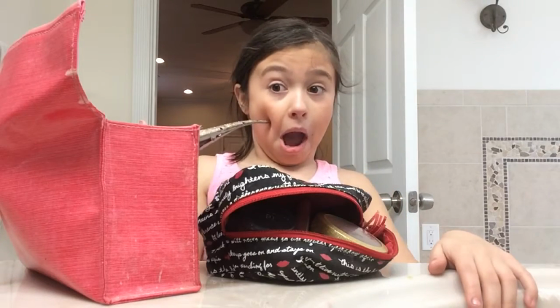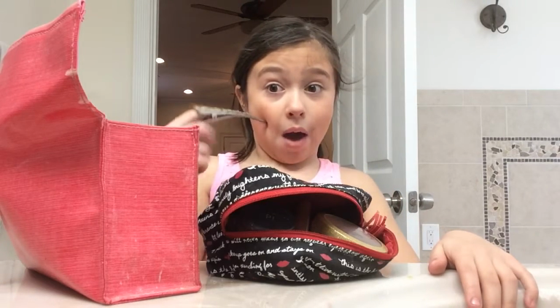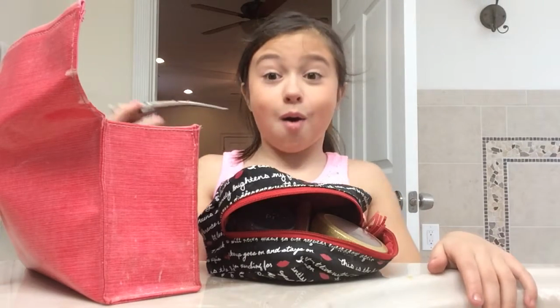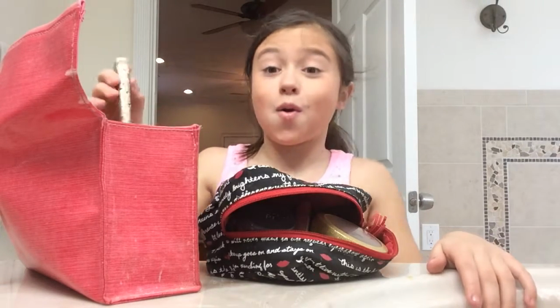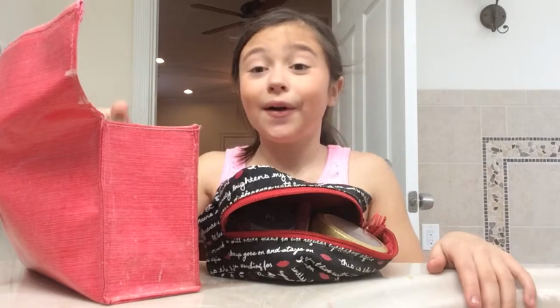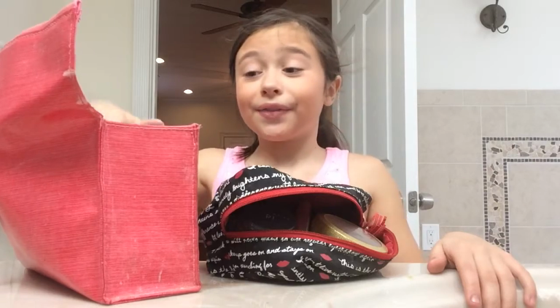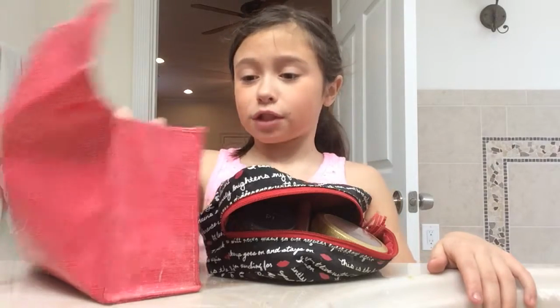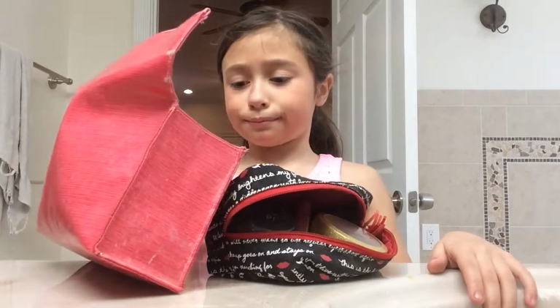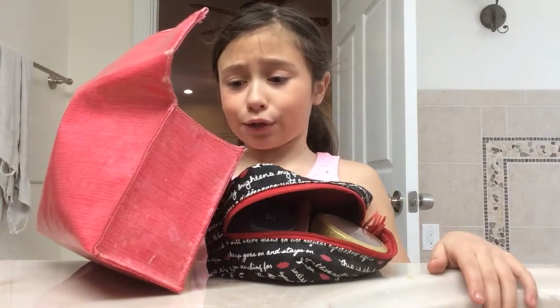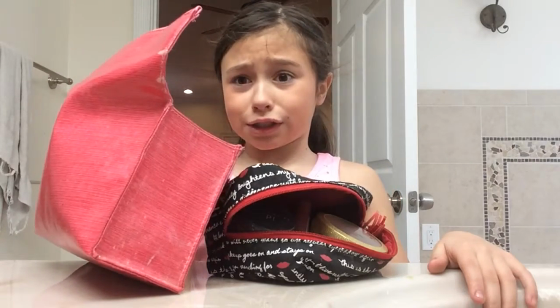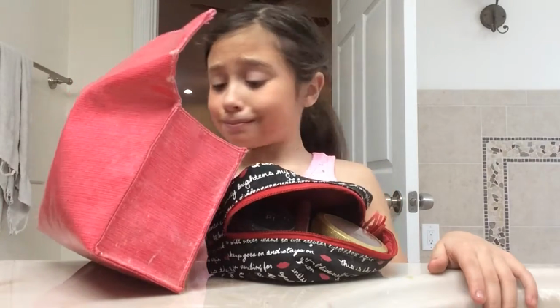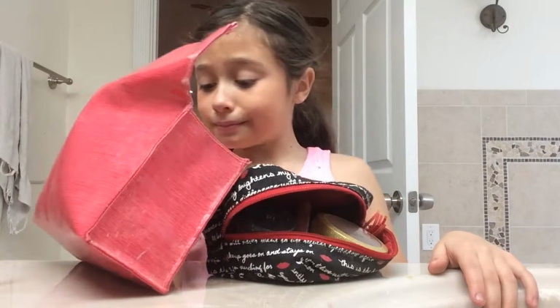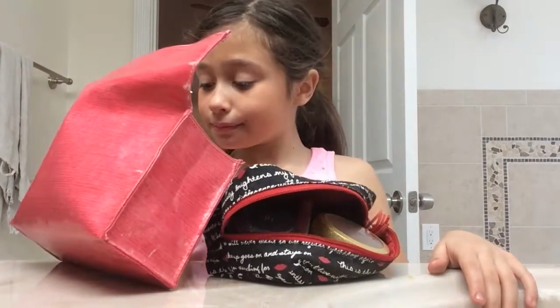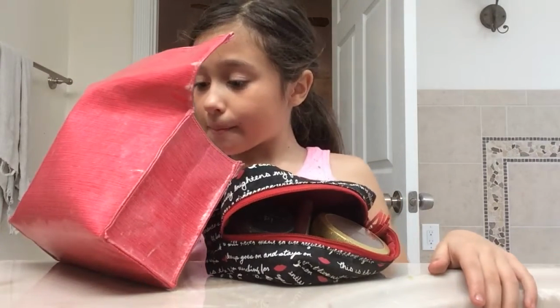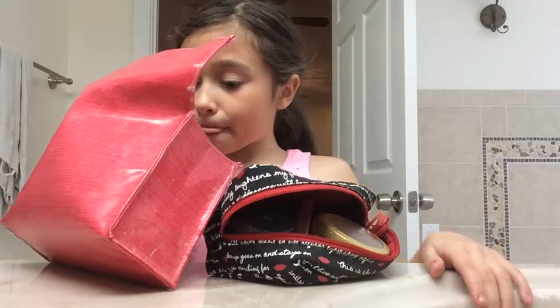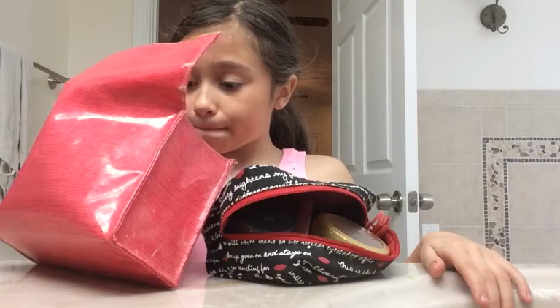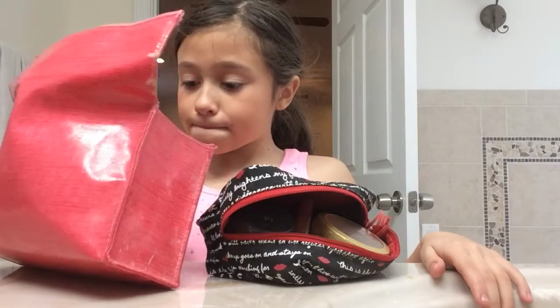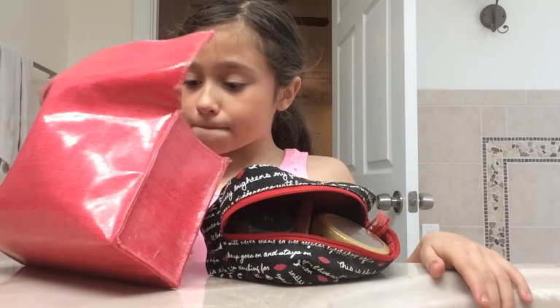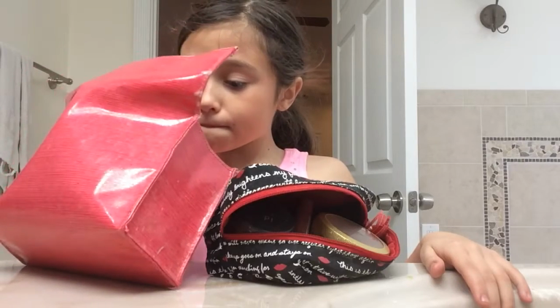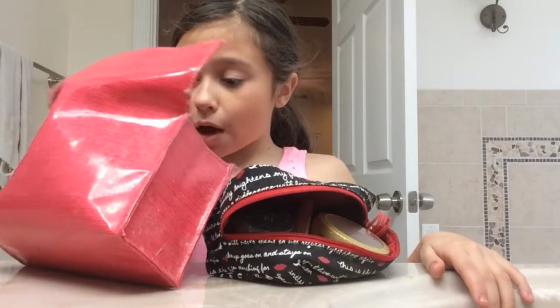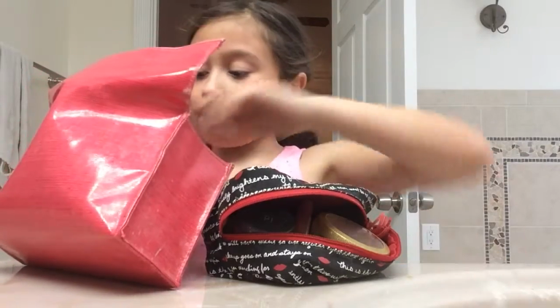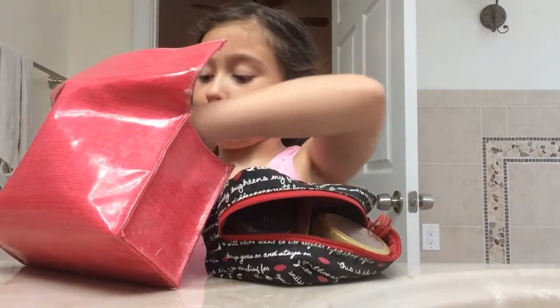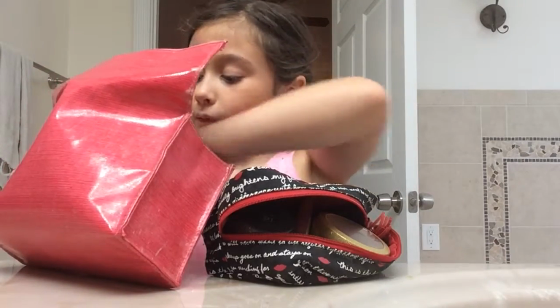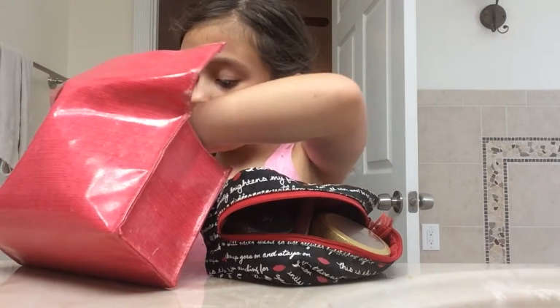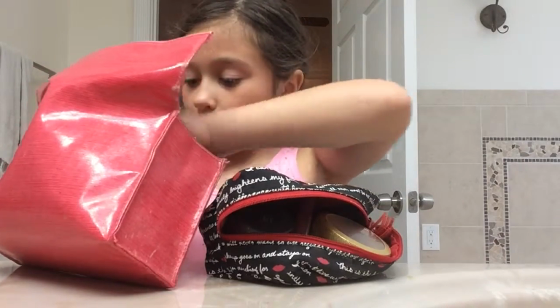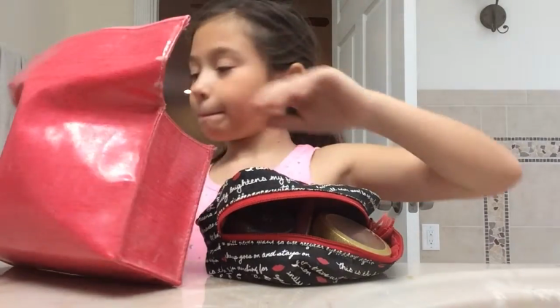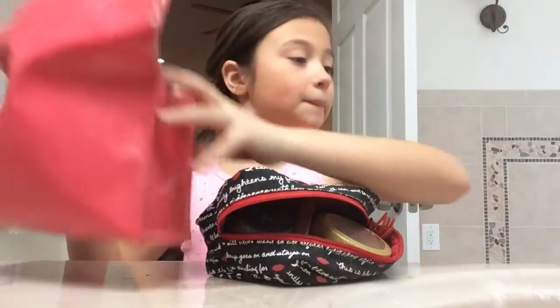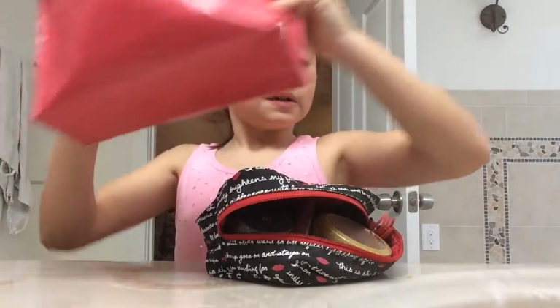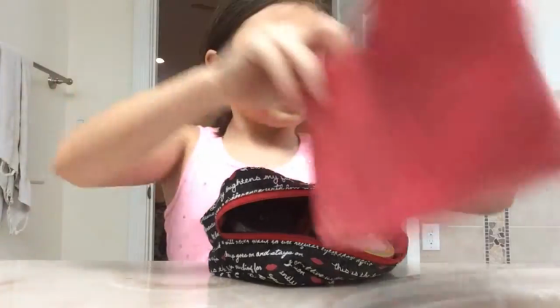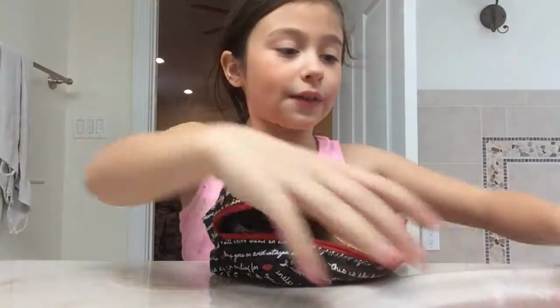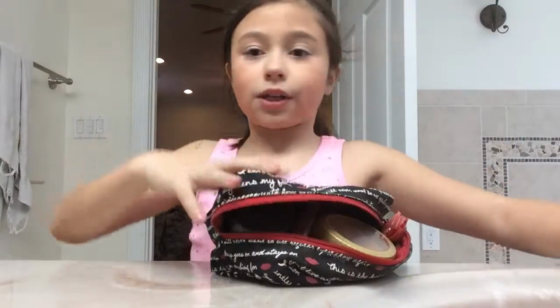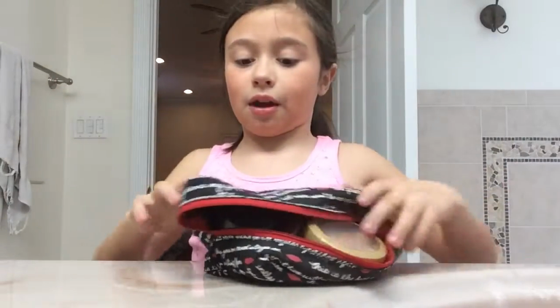Ow, ow, ow. It hurts. Okay, so there's nothing really good in there.